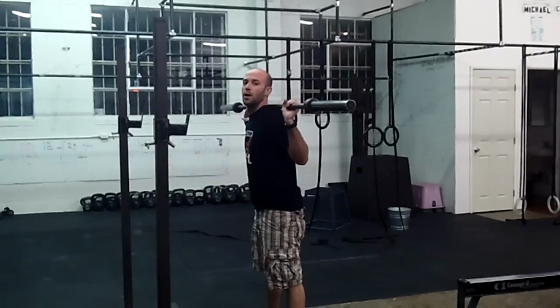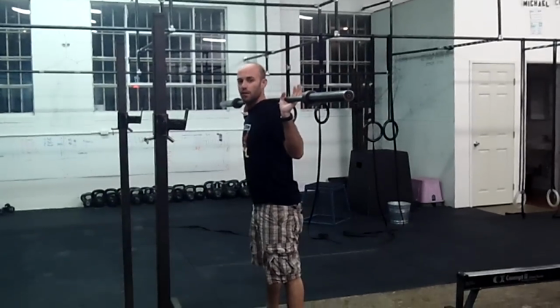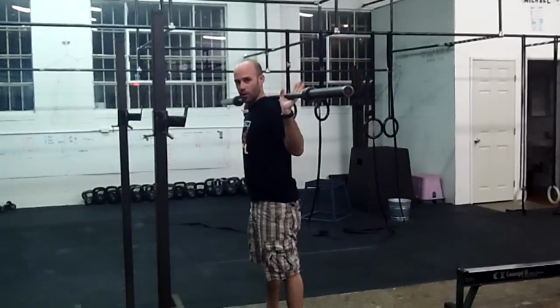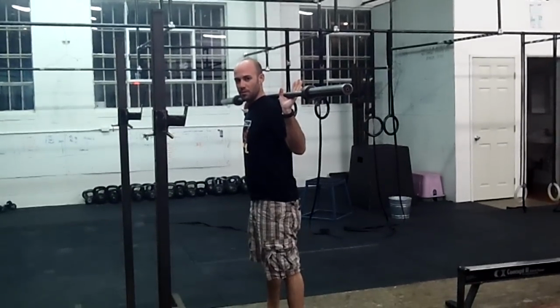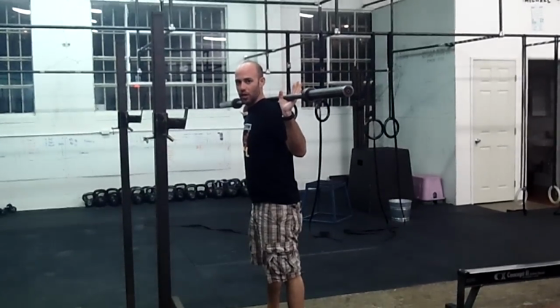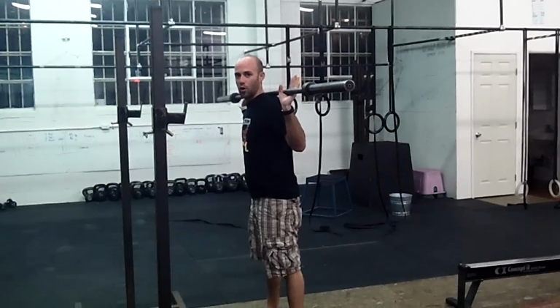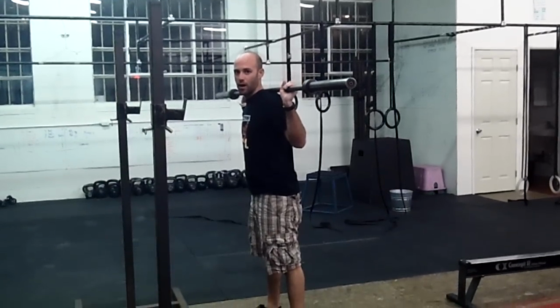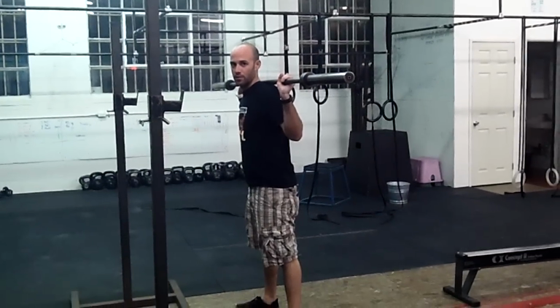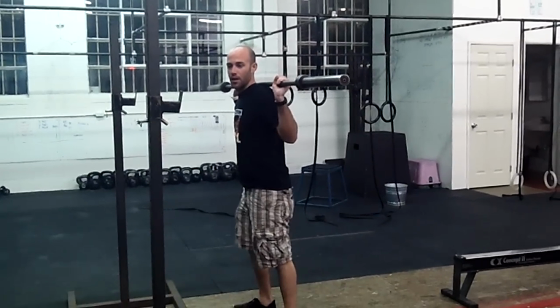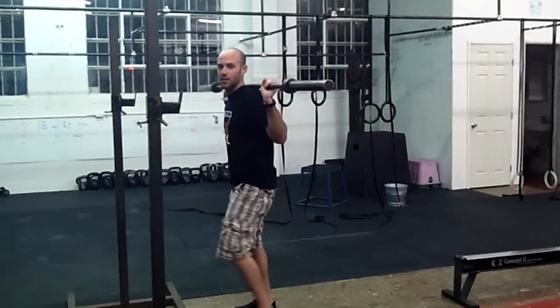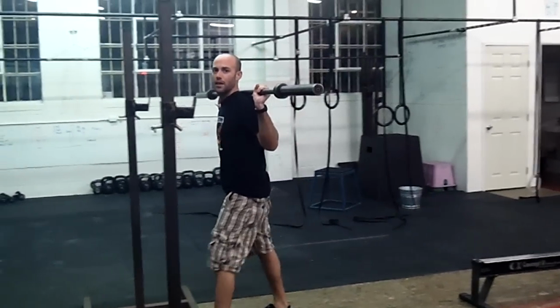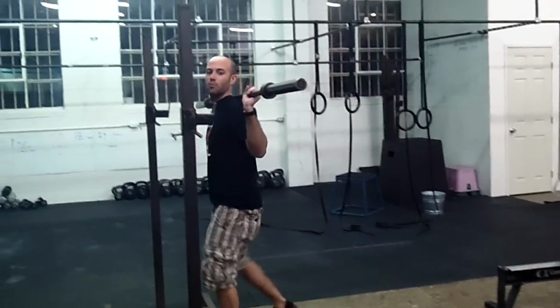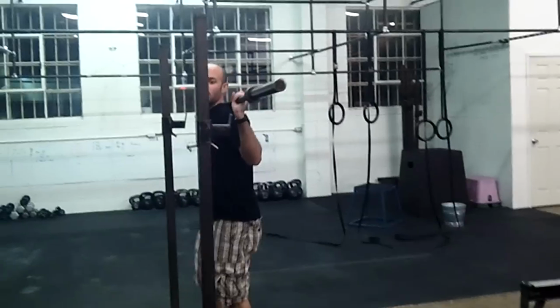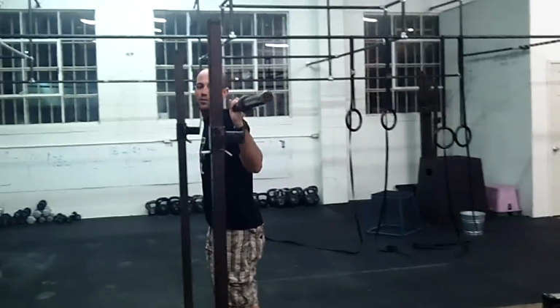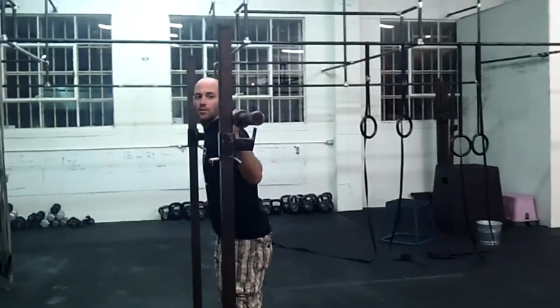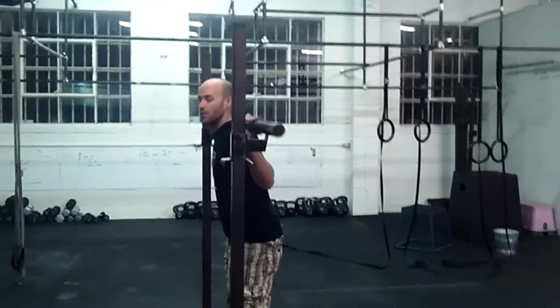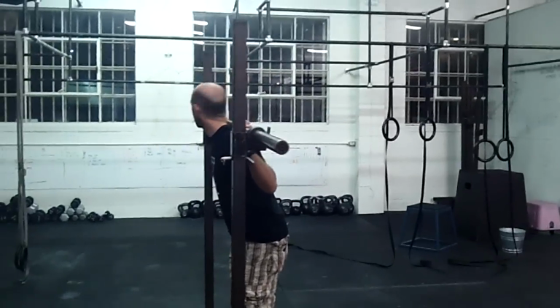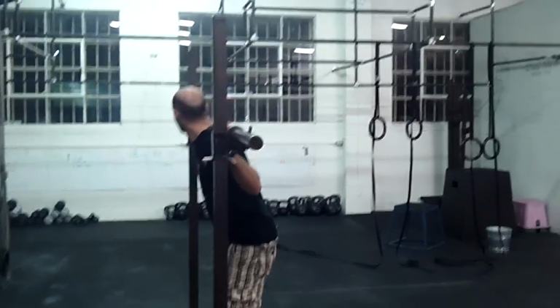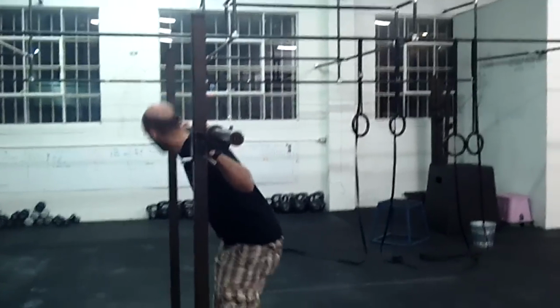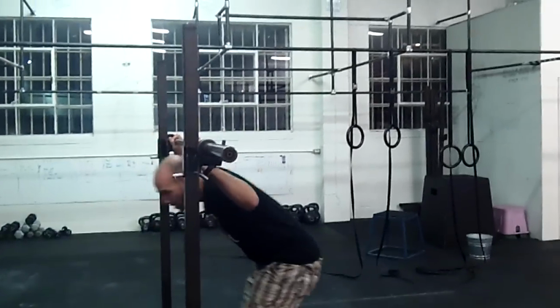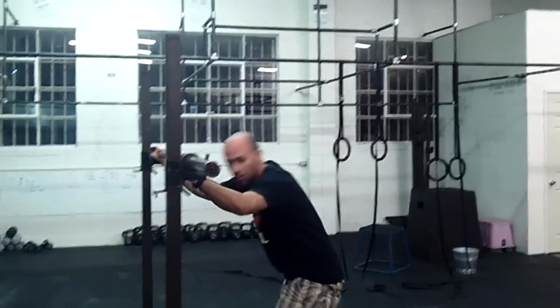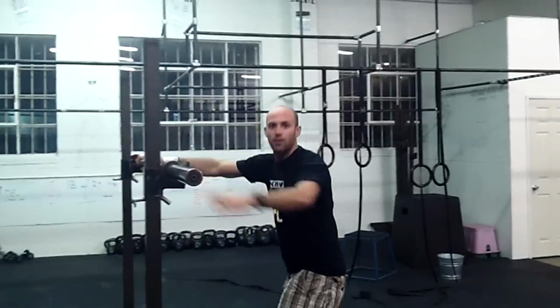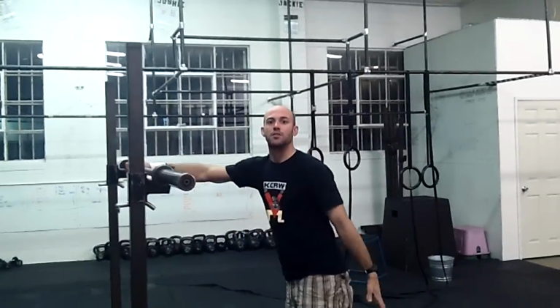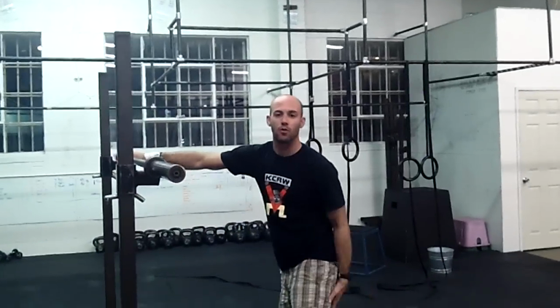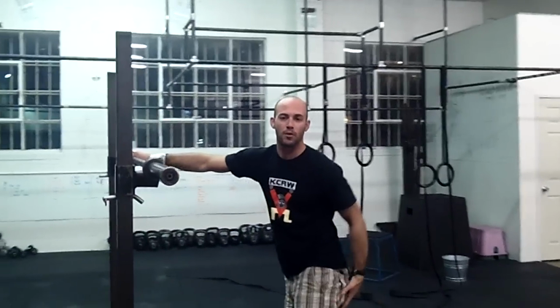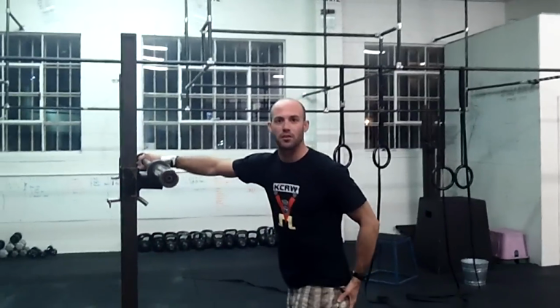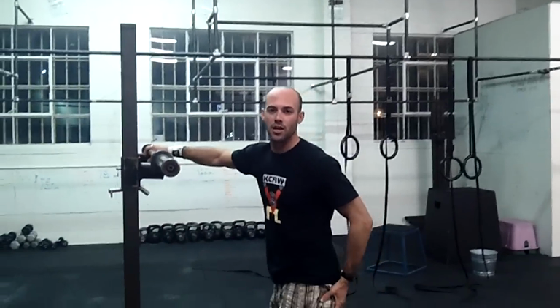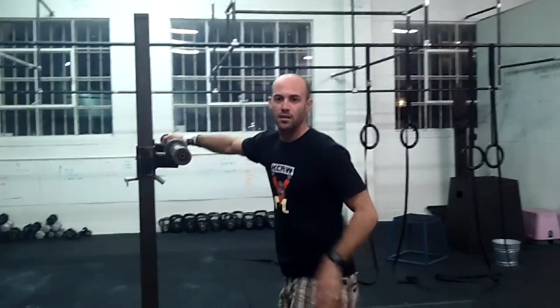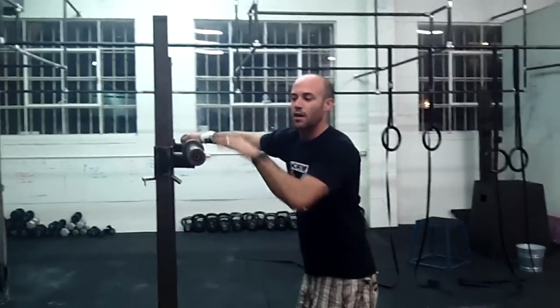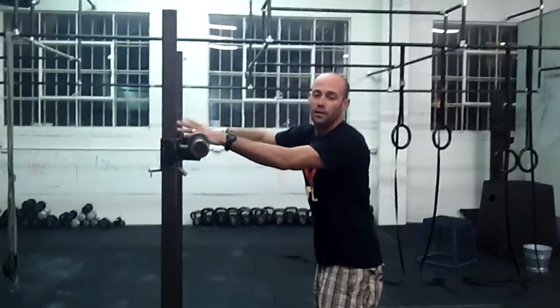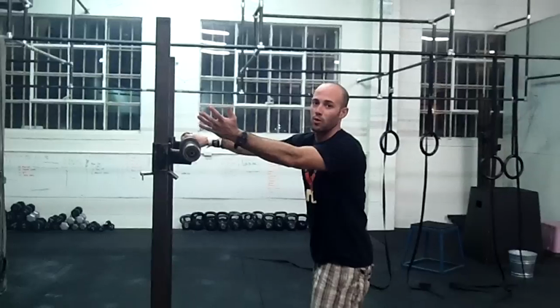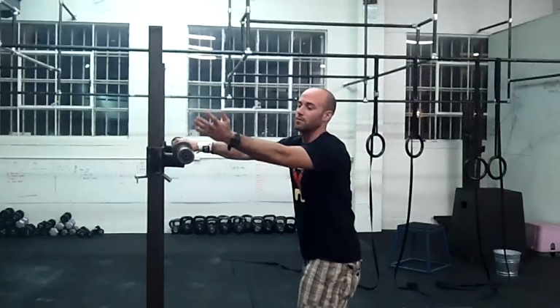But we're going to do something called a low bar. It's going to engage more muscle. It's going to allow us to use more of the posterior chain and lift more weight.